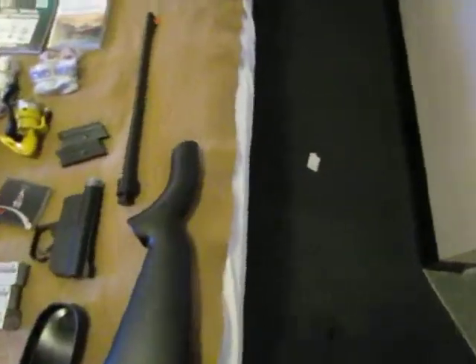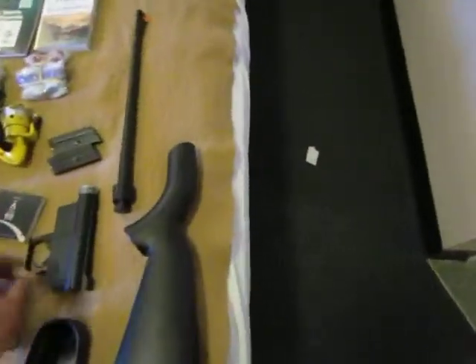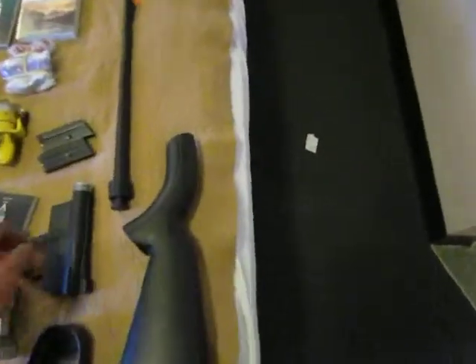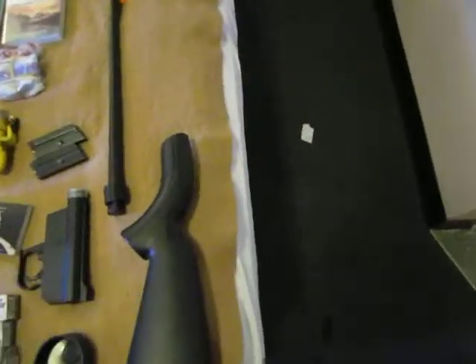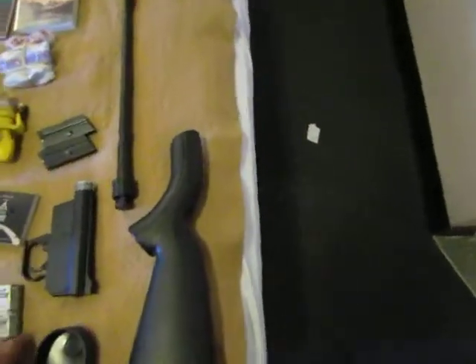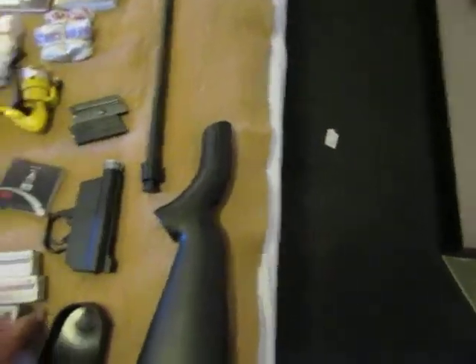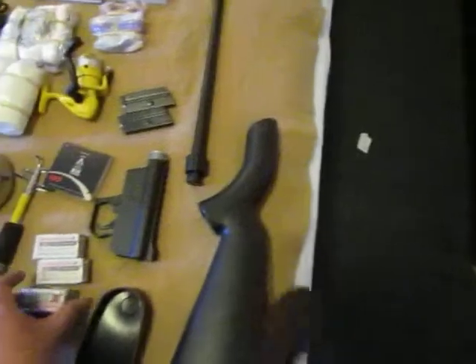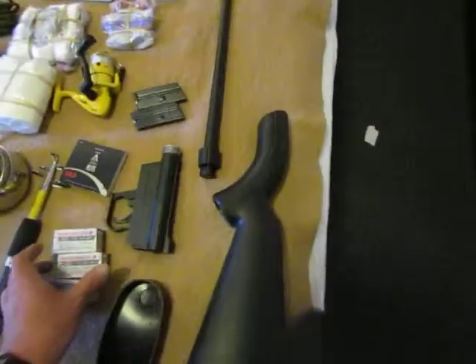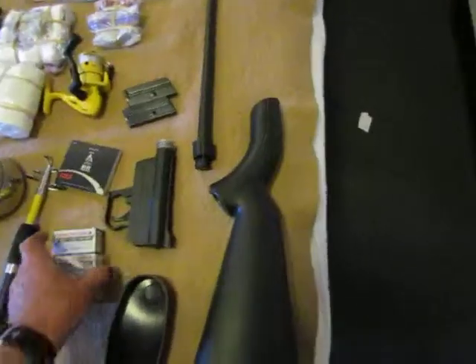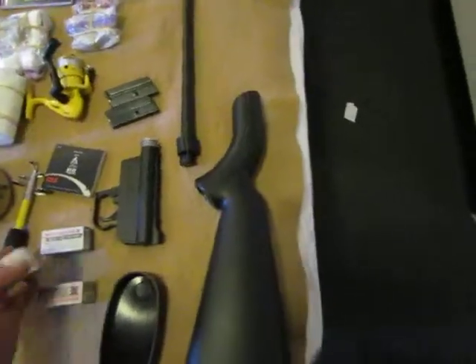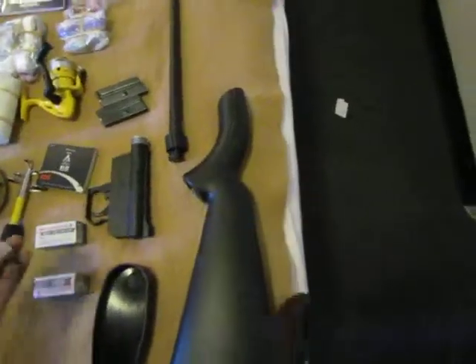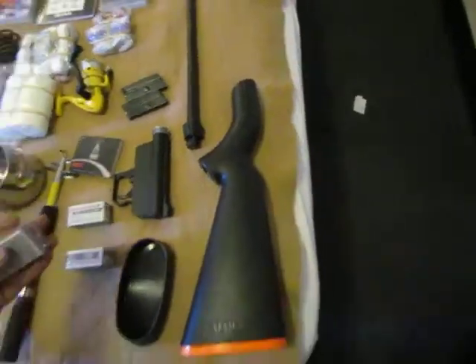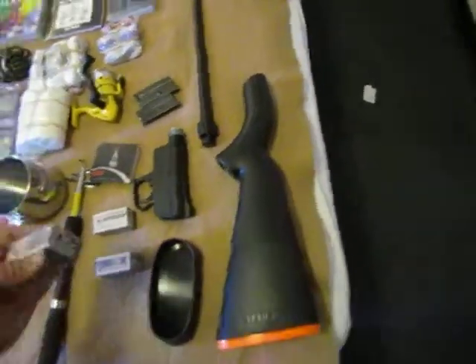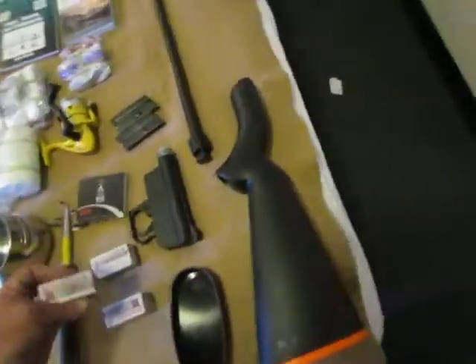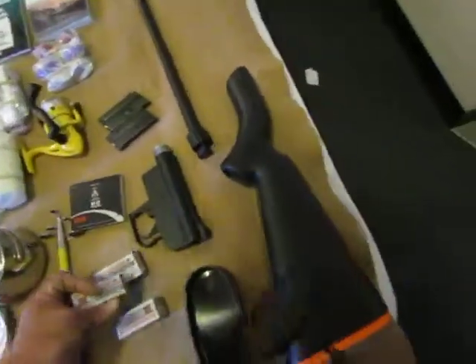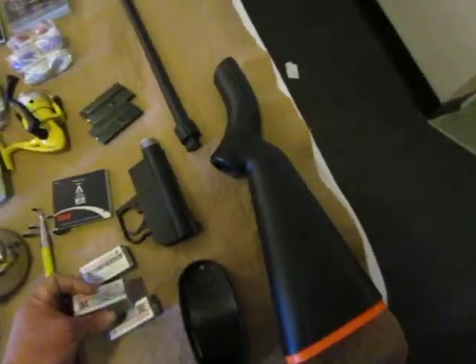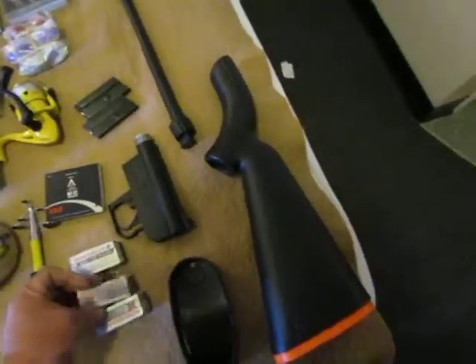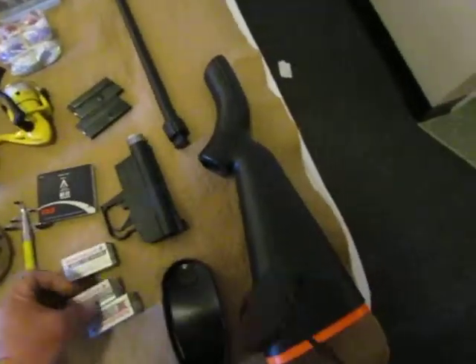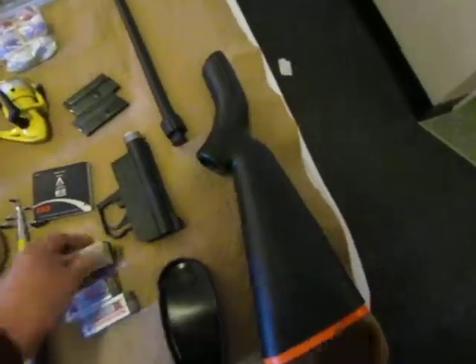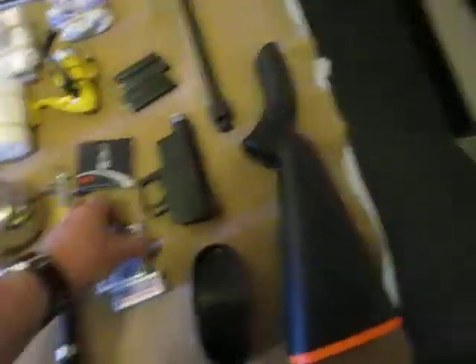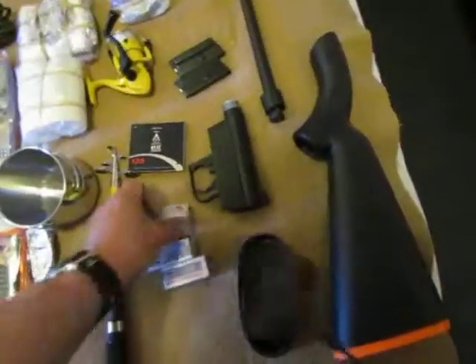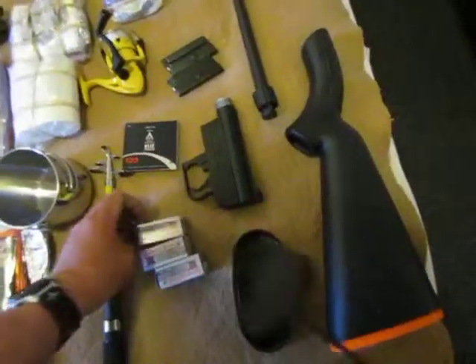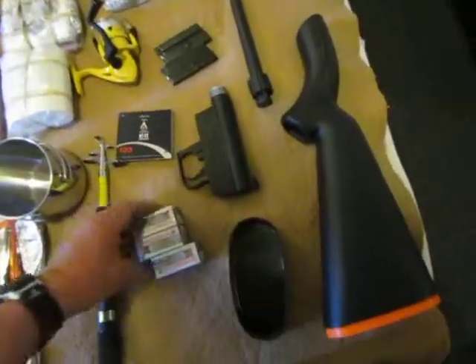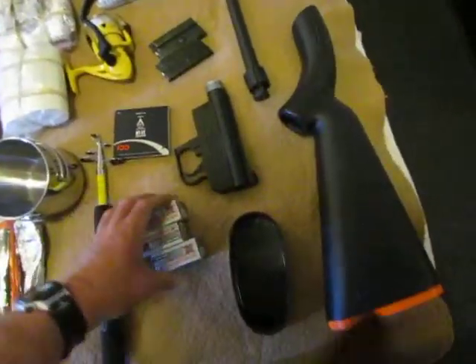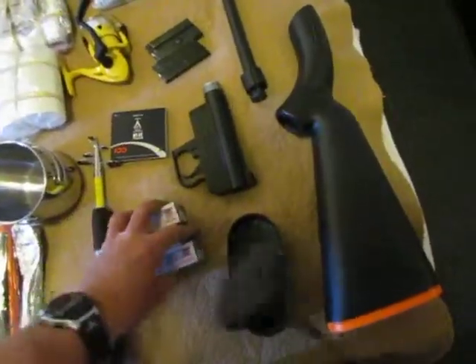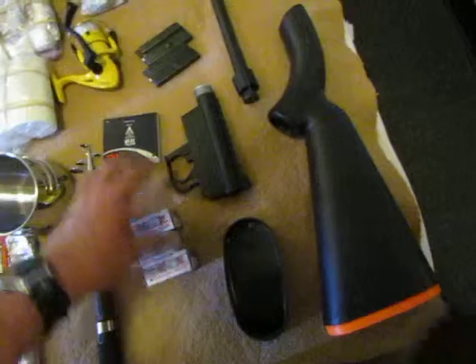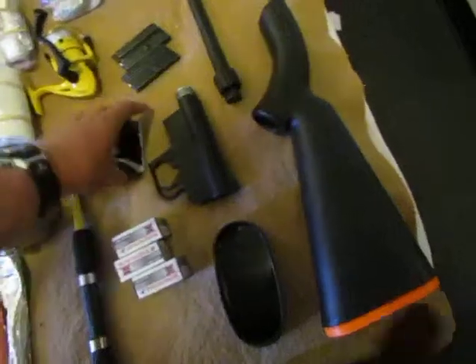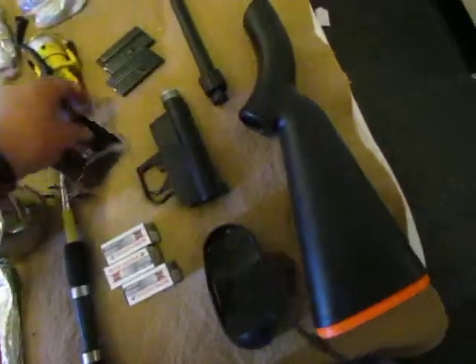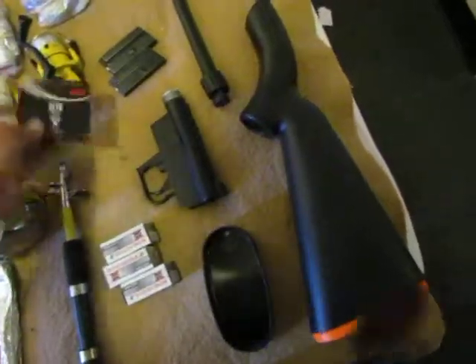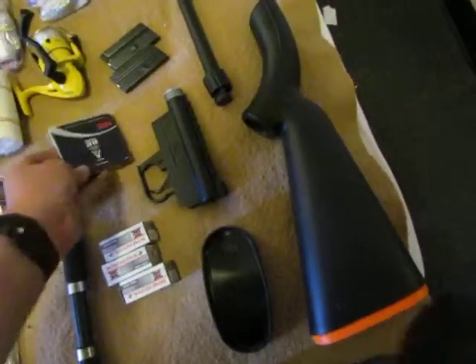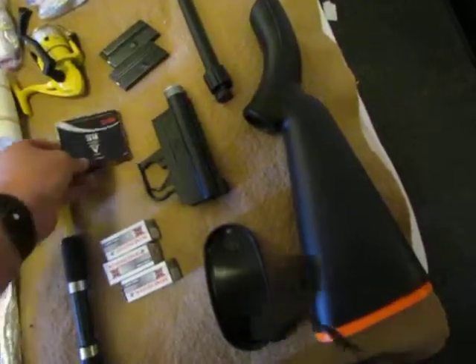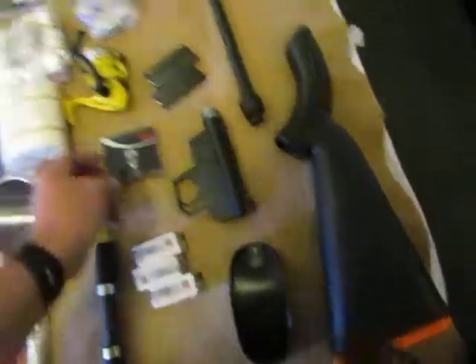I have 150 rounds of .22 long rifle ammo, great for shooting rabbits, and I also have some birdshot.